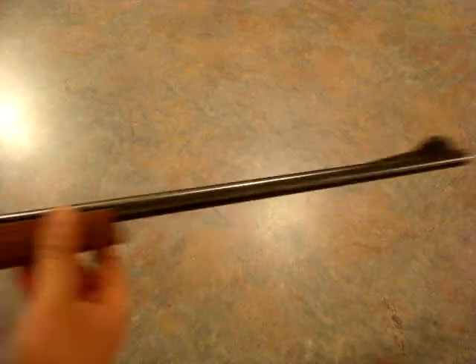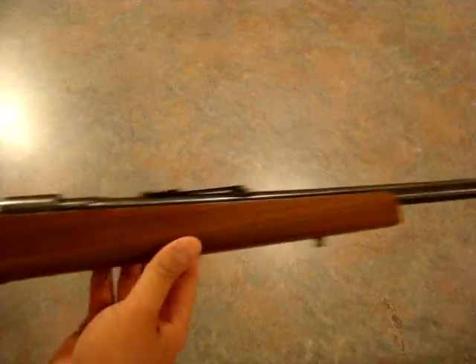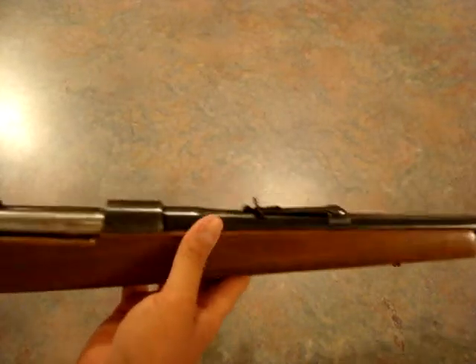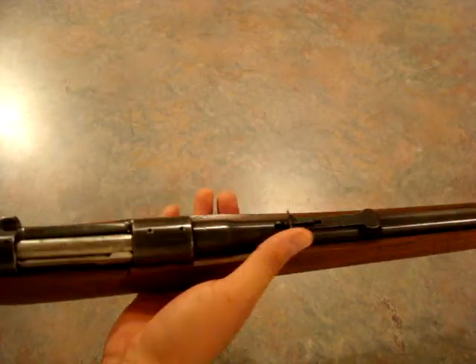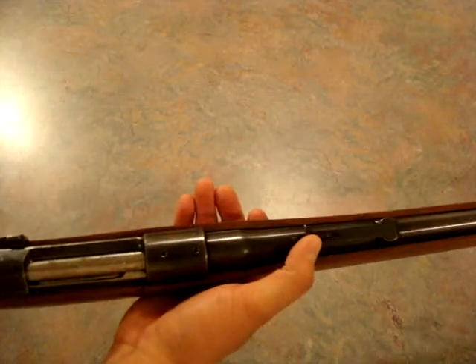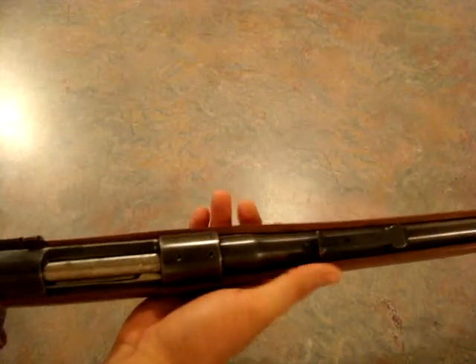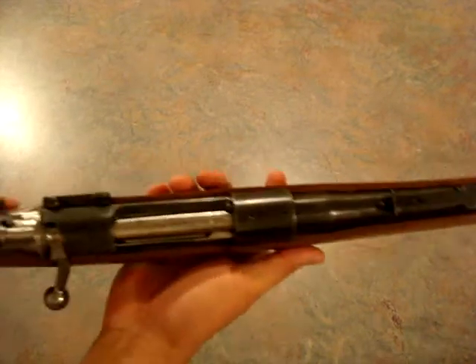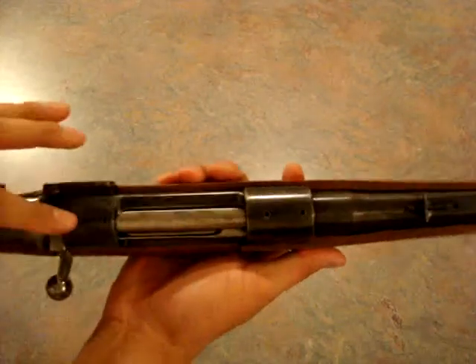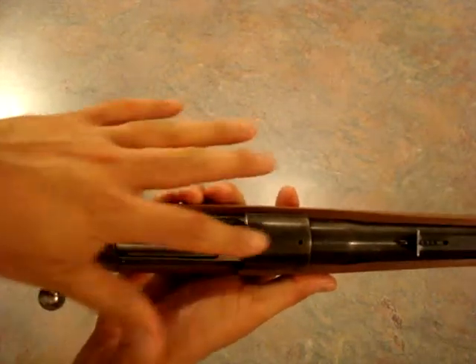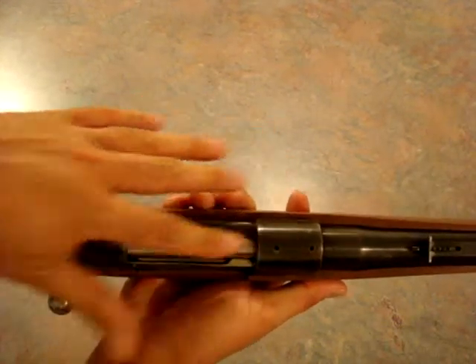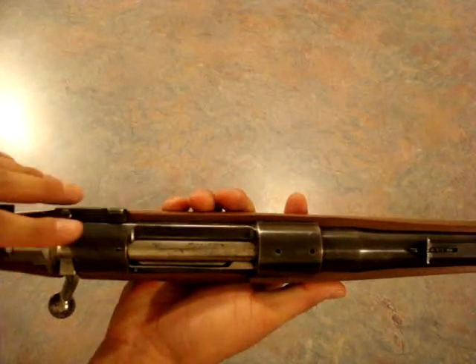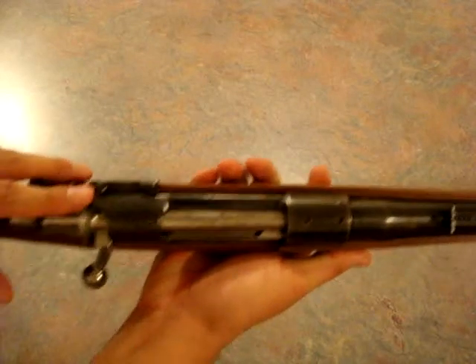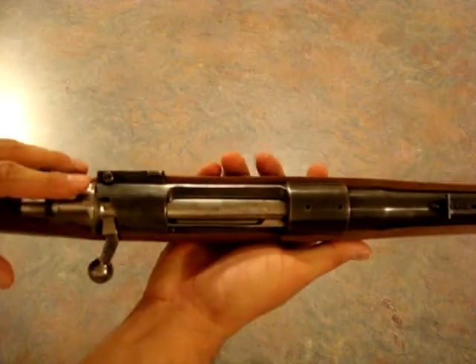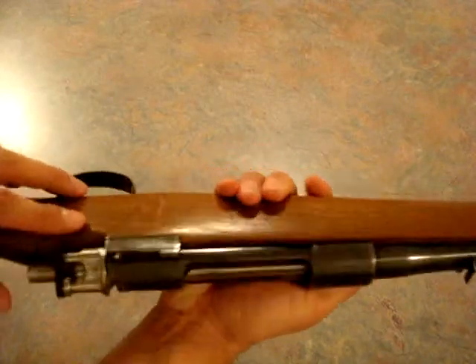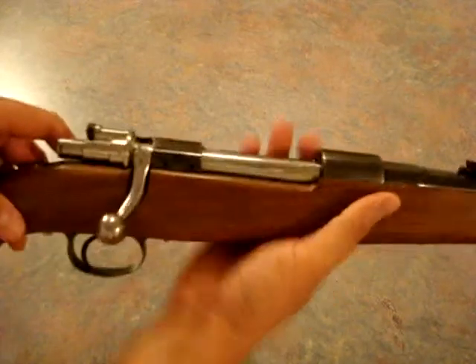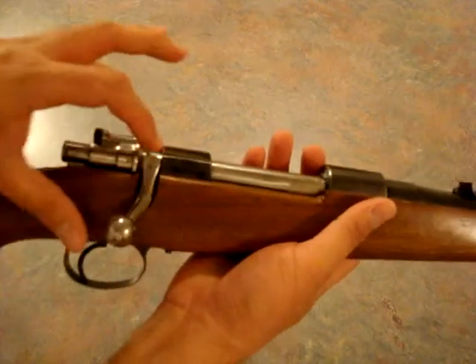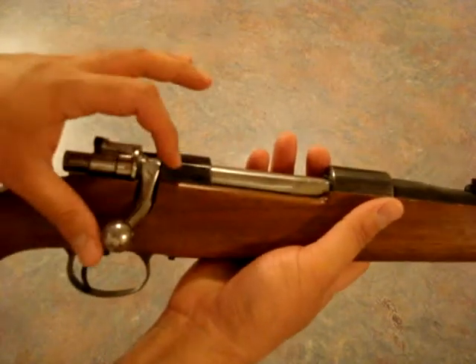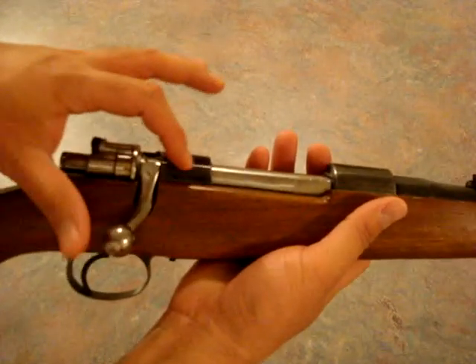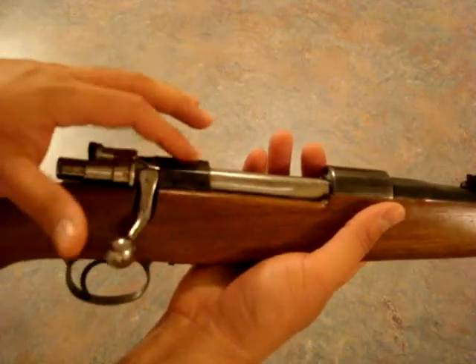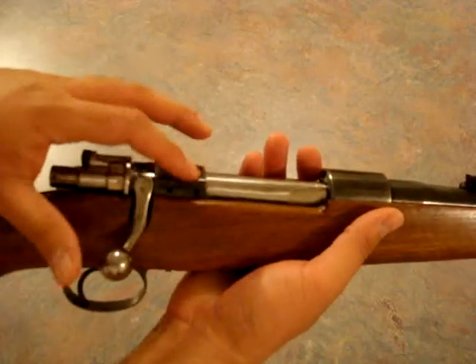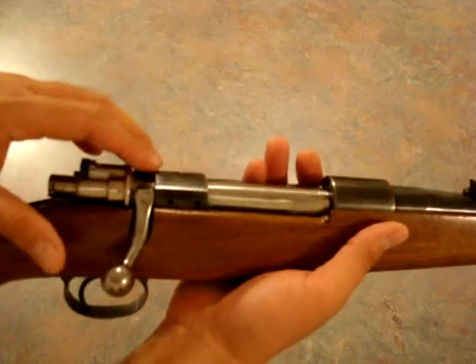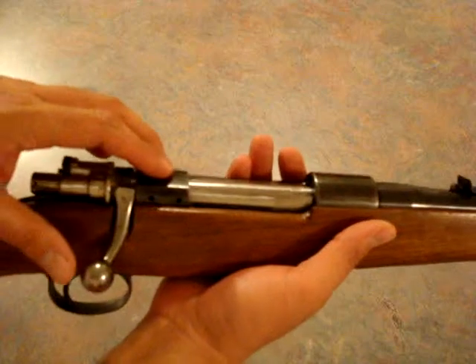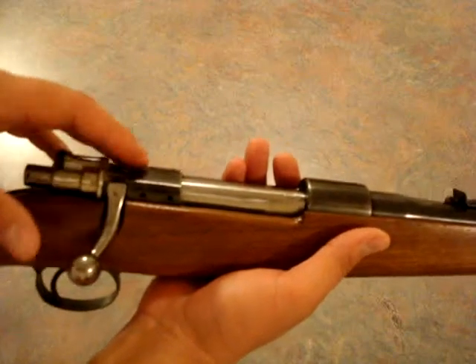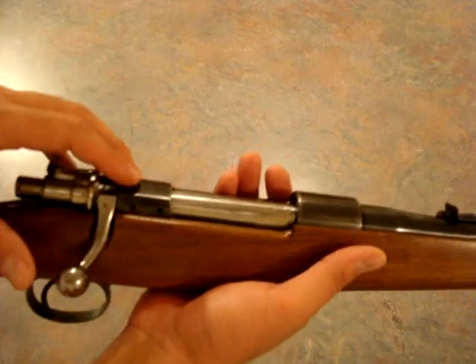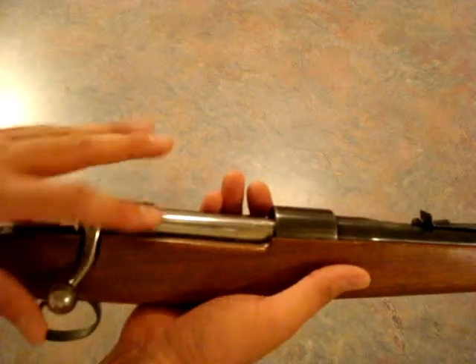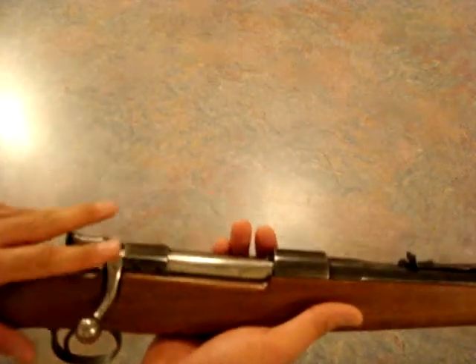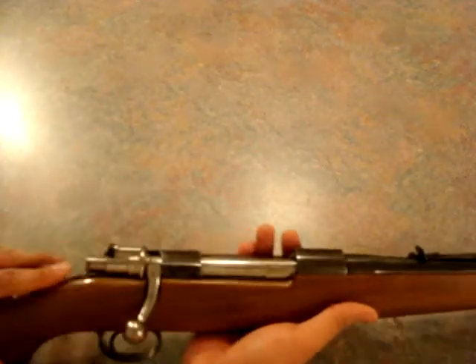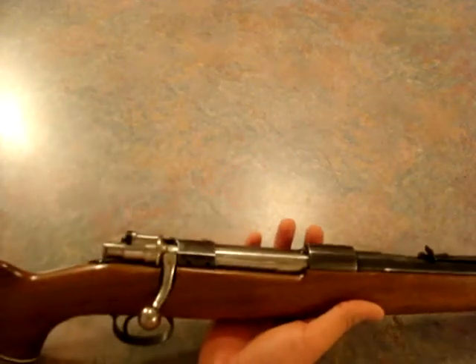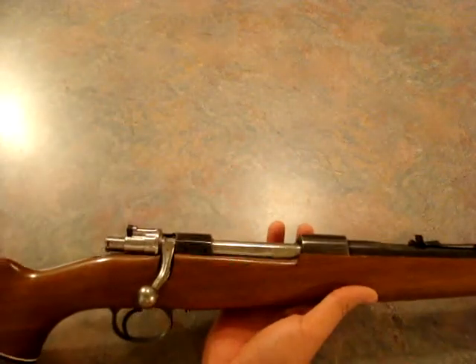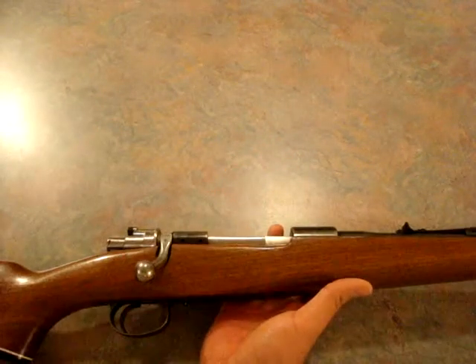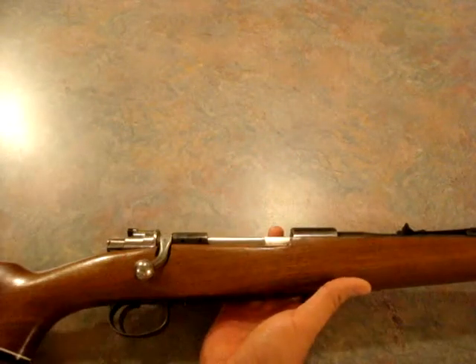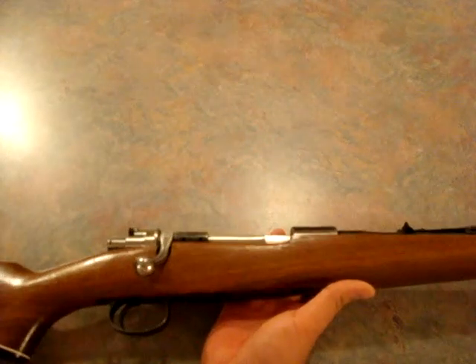It comes with this sight right here — fixed iron sights — and it's drilled and tapped for scopes. Also, it's drilled here for a receiver sight, which I'd probably prefer over a scope because this is going to be my truck gun and I don't really need a scope on a truck gun.